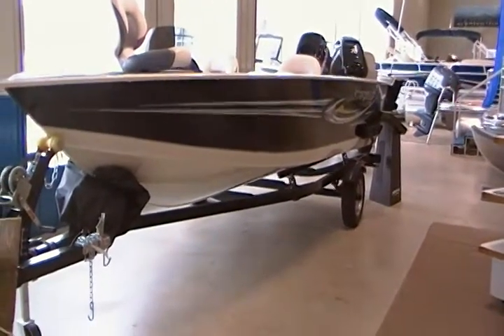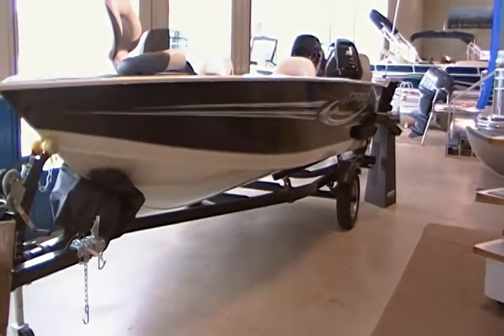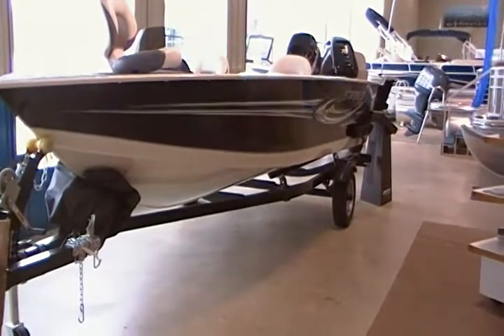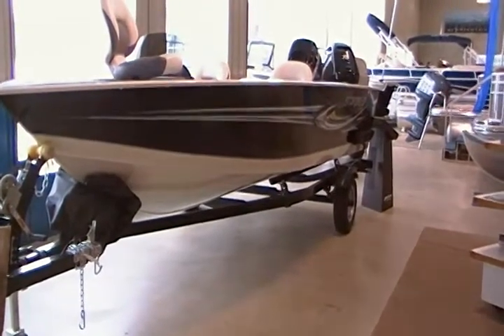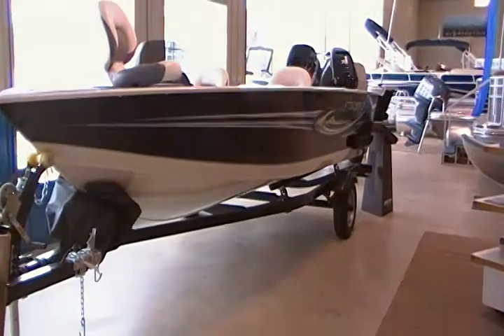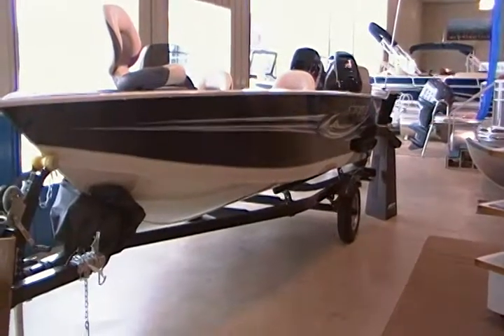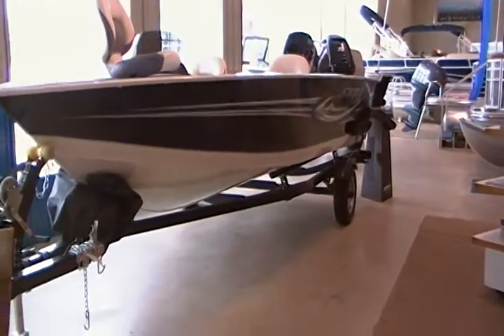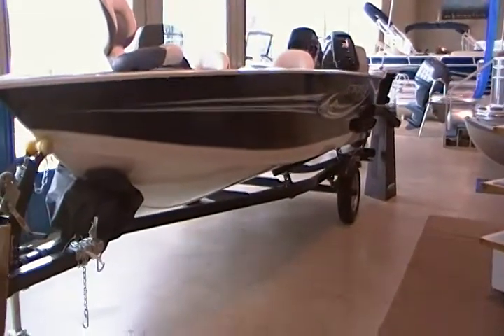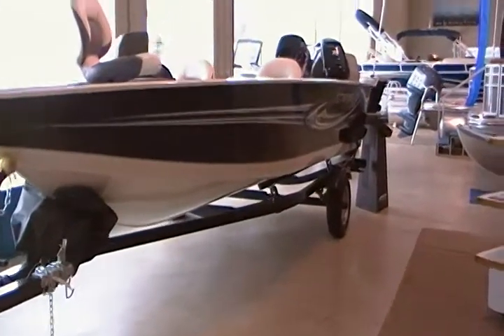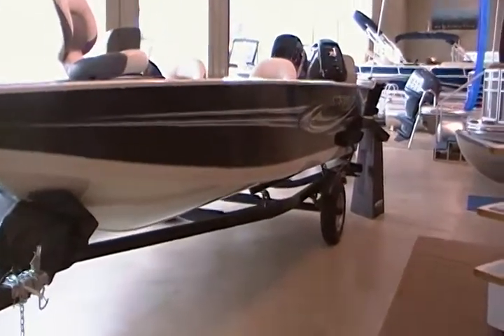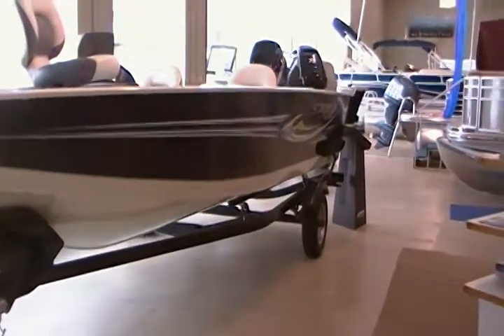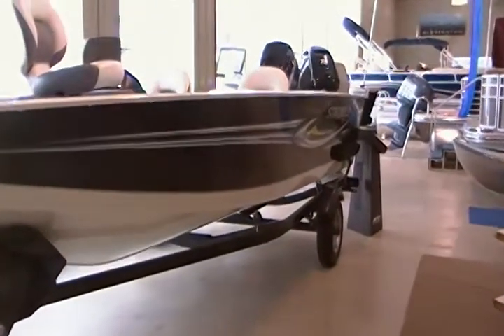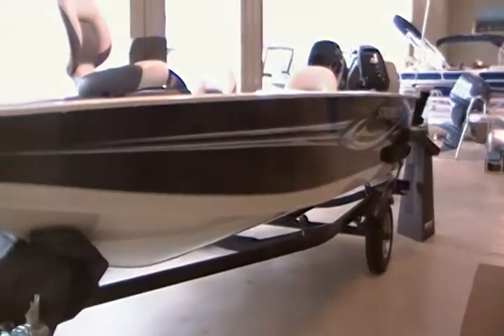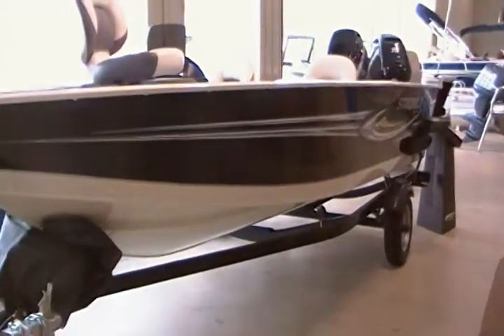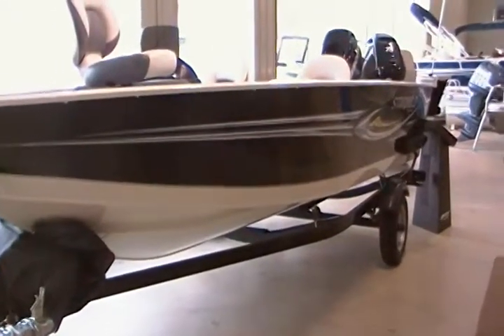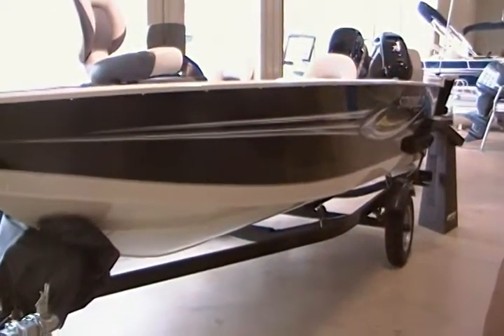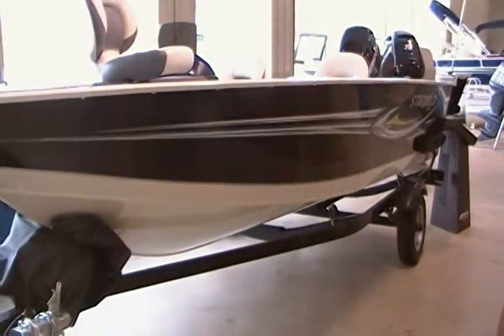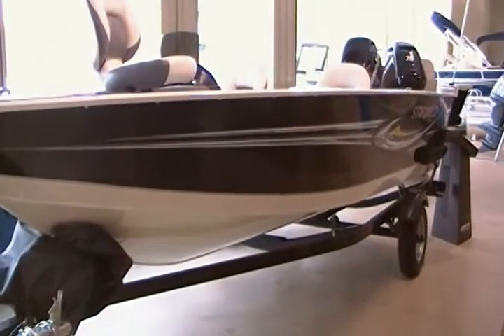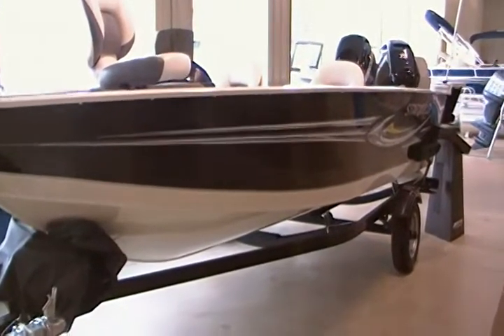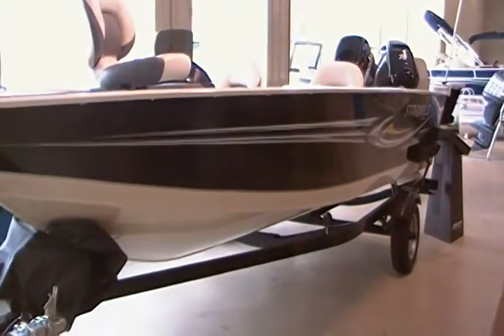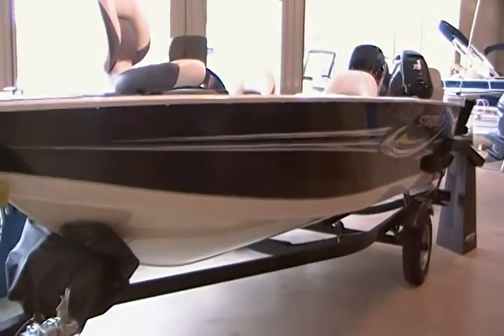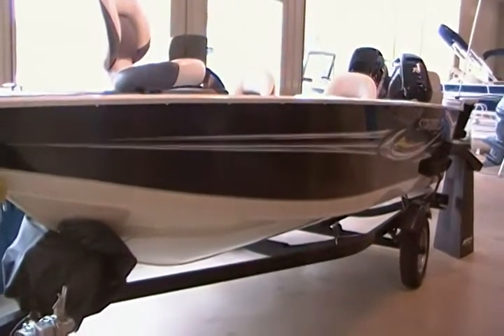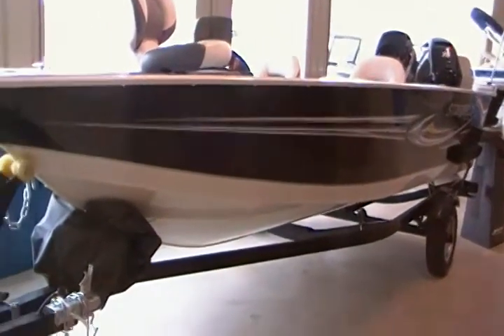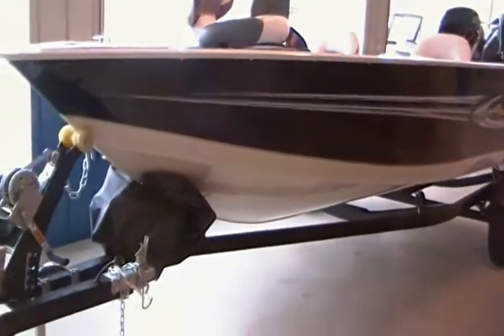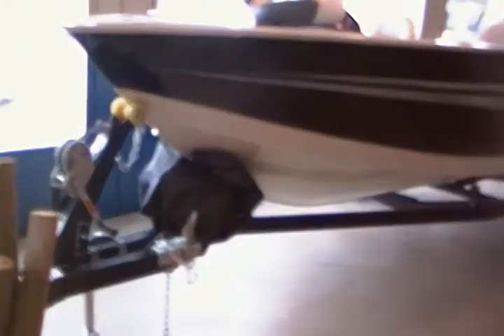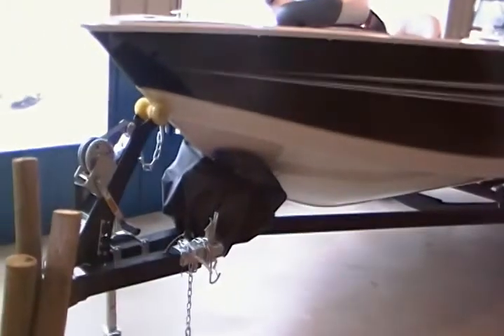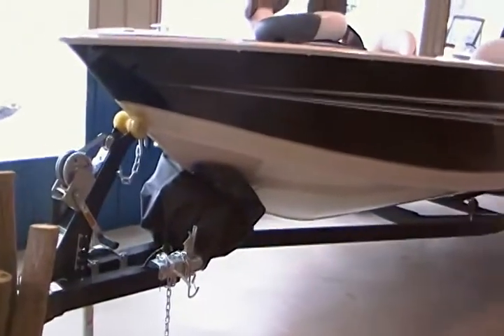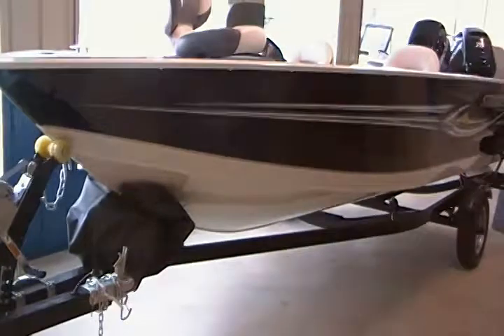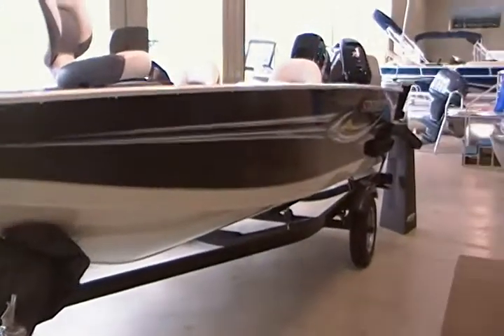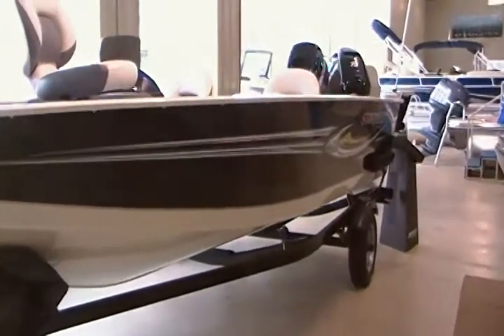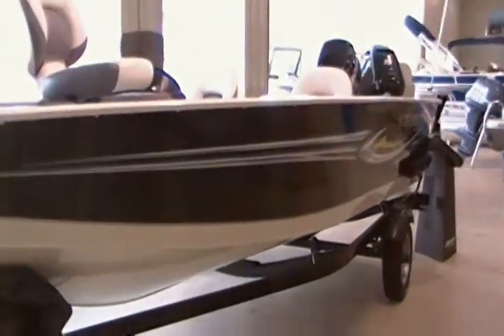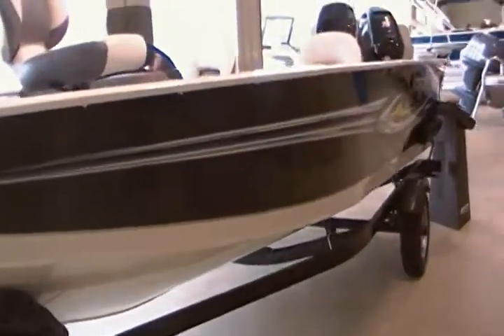It includes a side console windshield, three deluxe casting chairs, open bow design with pads, one live well, a Shorelander painted trailer with swing-away tongue, a travel cover, and a bimini top.